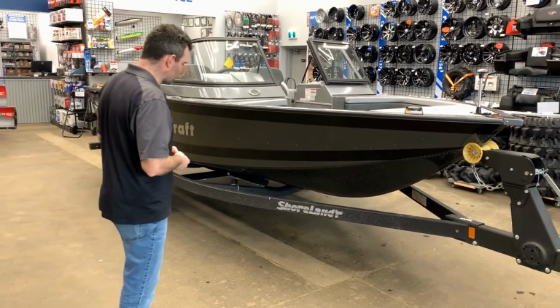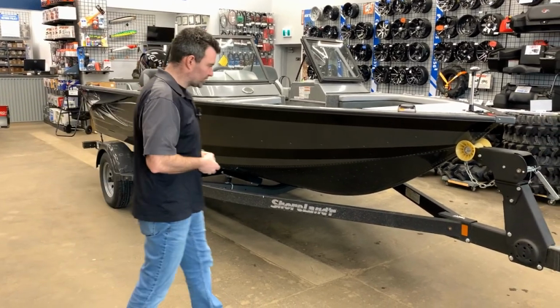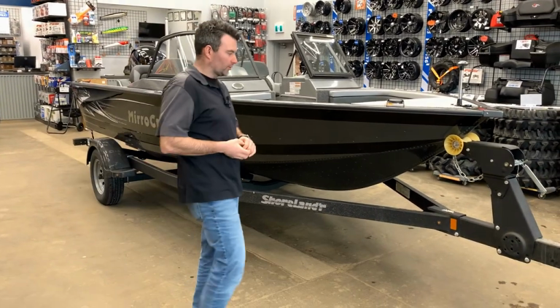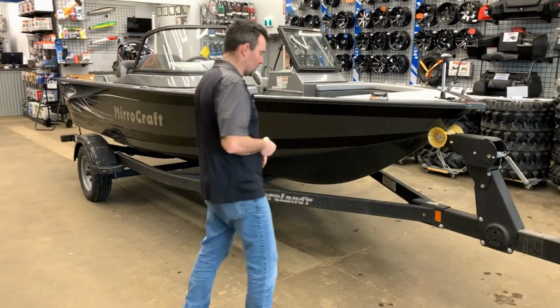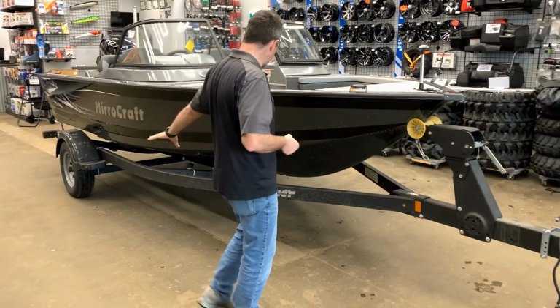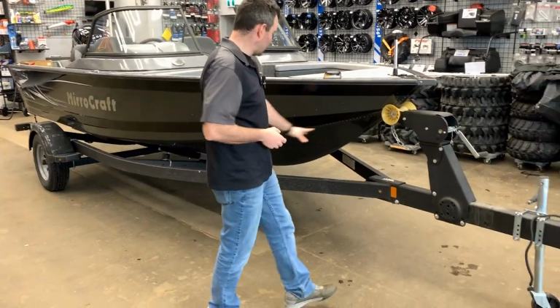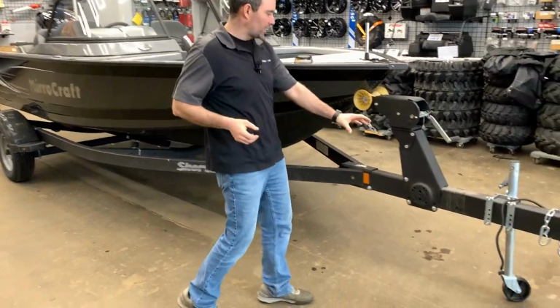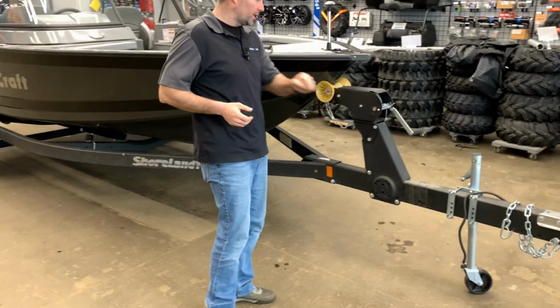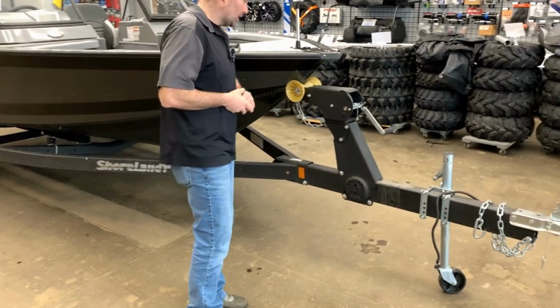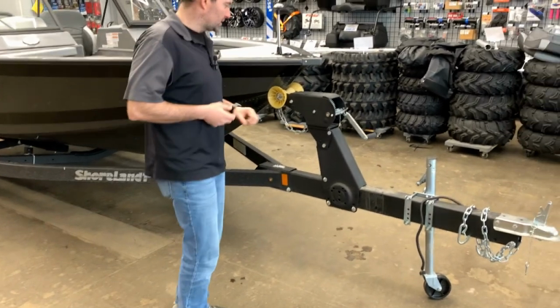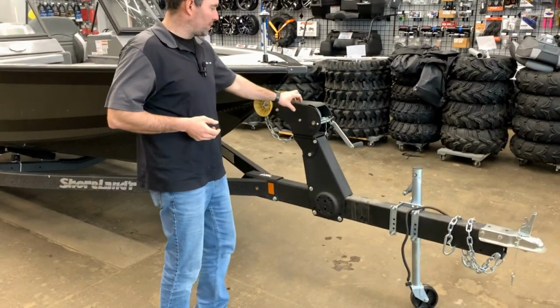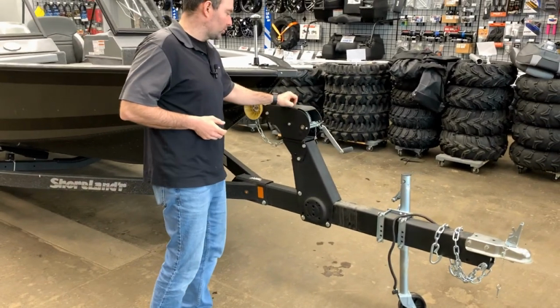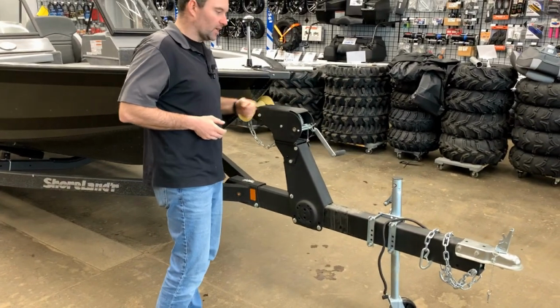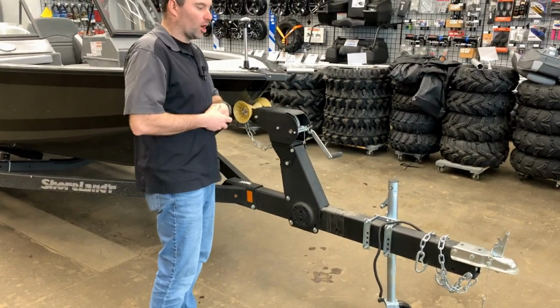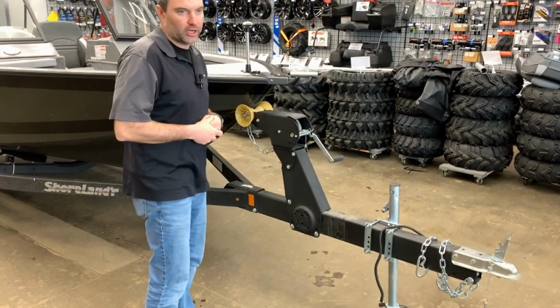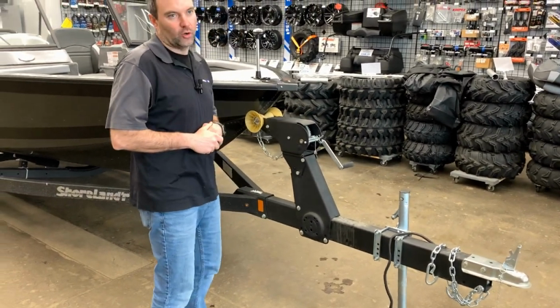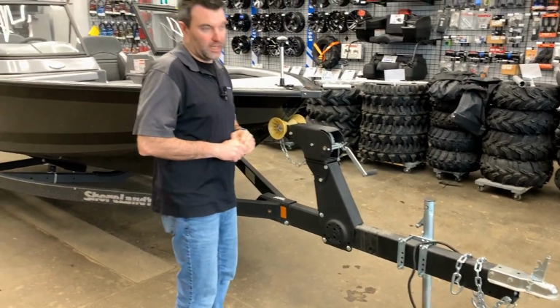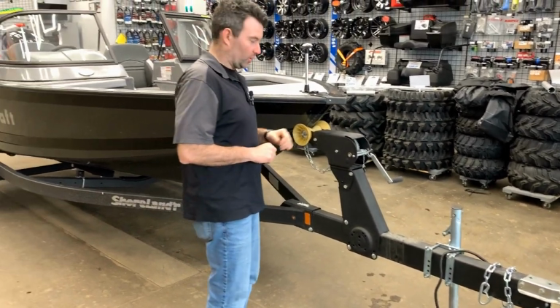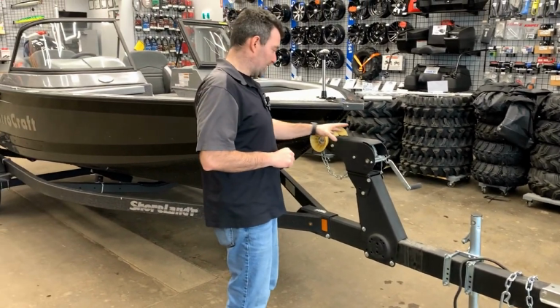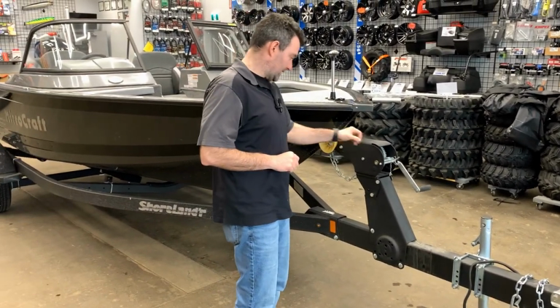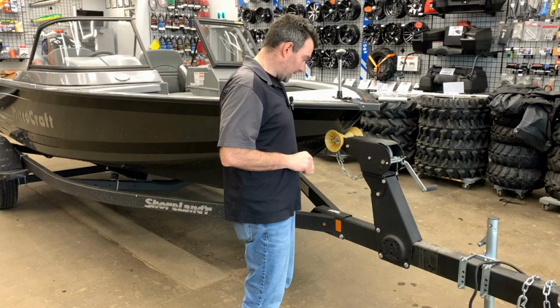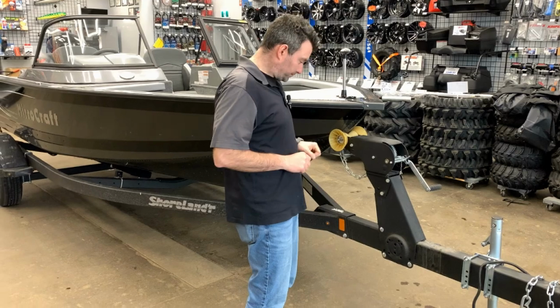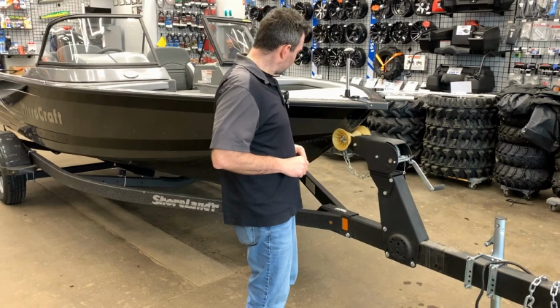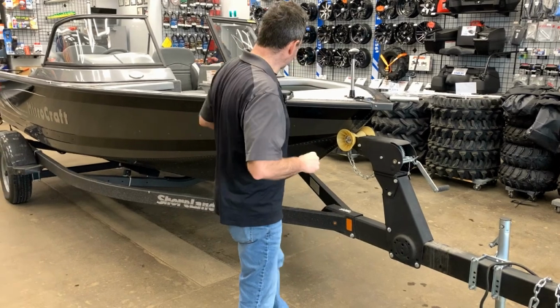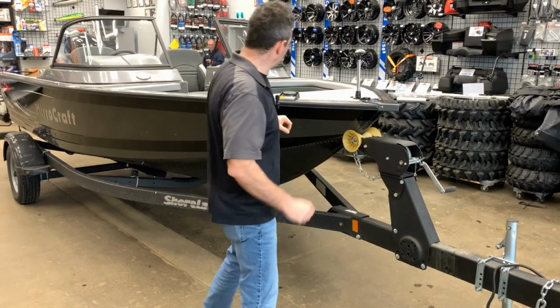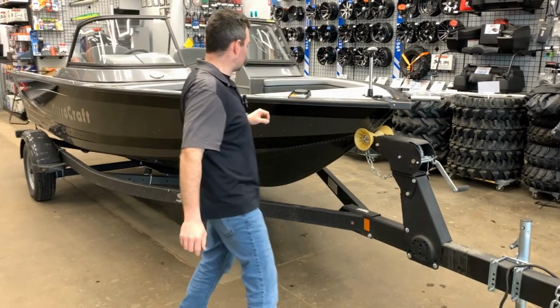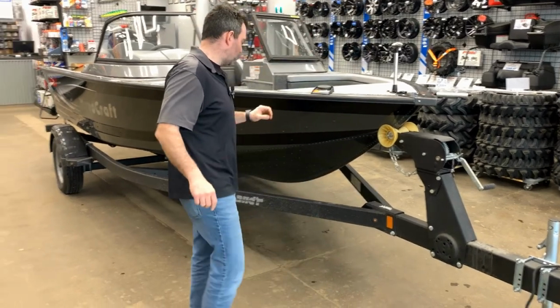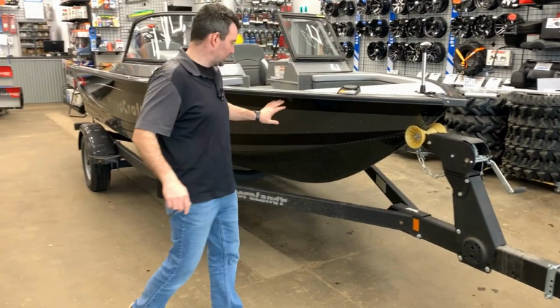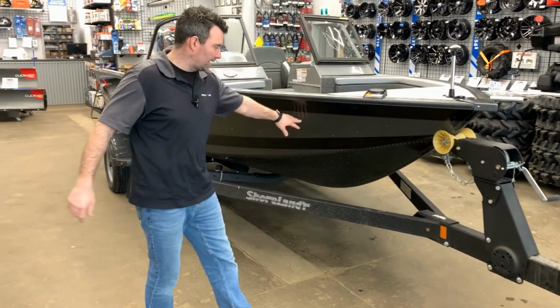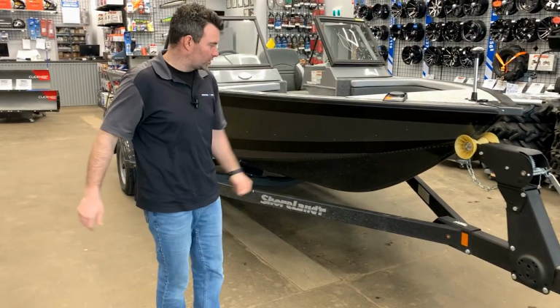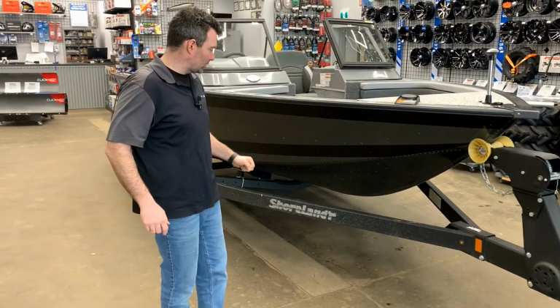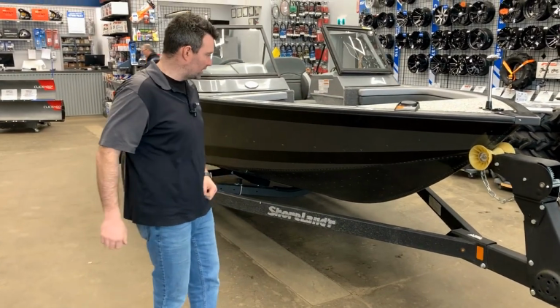First thing you're going to notice is a matching Shorelander trailer. It's a black powder coat, rock guarded, so it's going to stand the test of time. Second thing you're going to notice is the color of the boat — we've got the black and the charcoal color here. Super cool, very sharp.